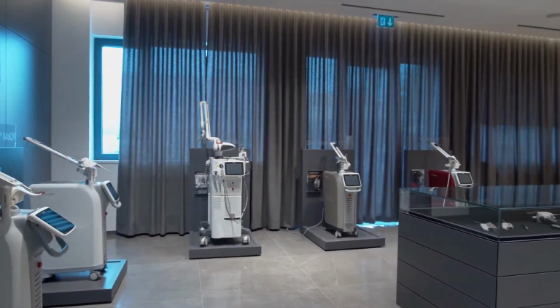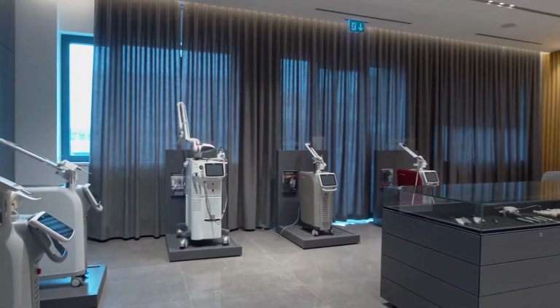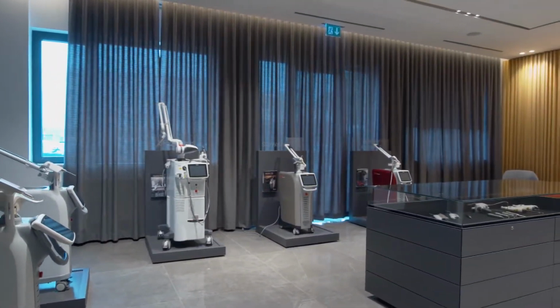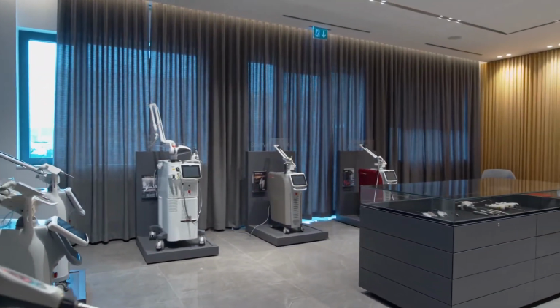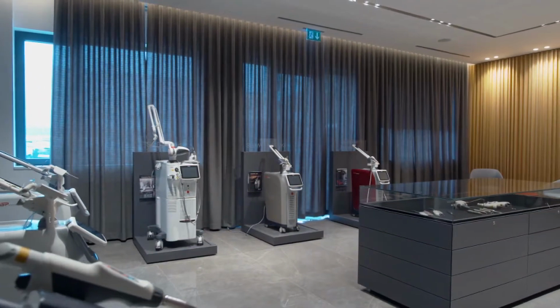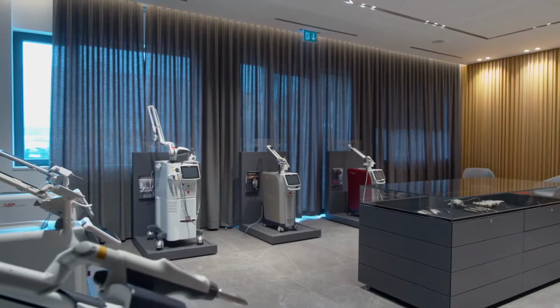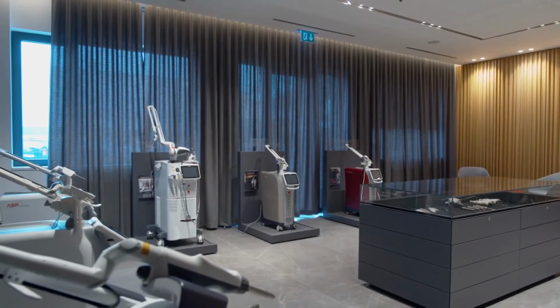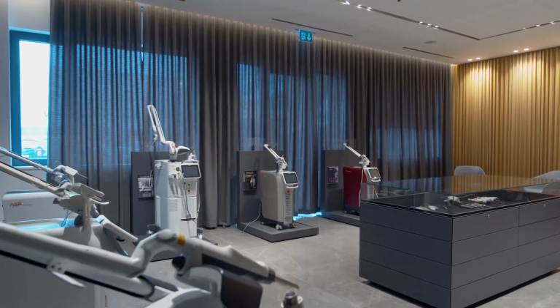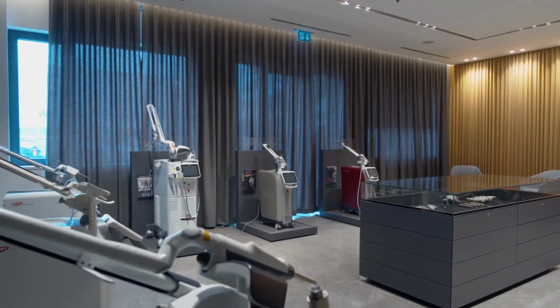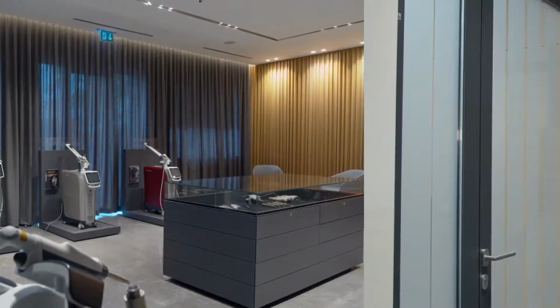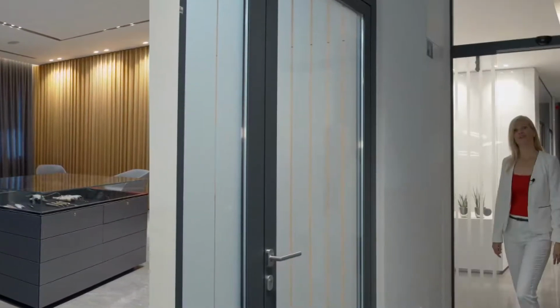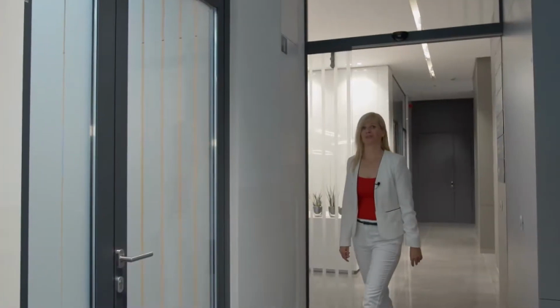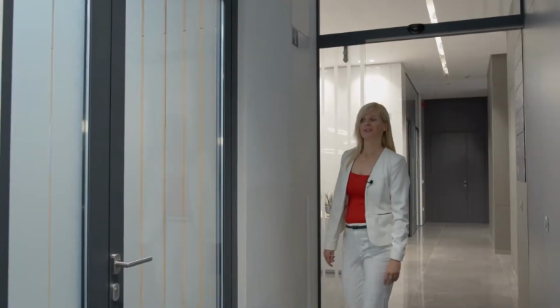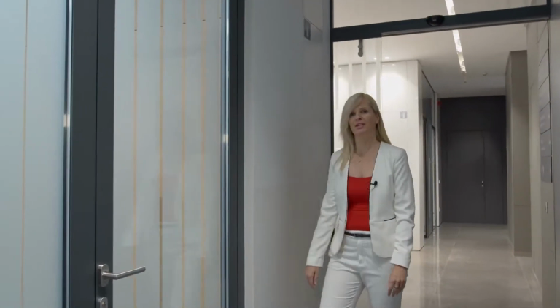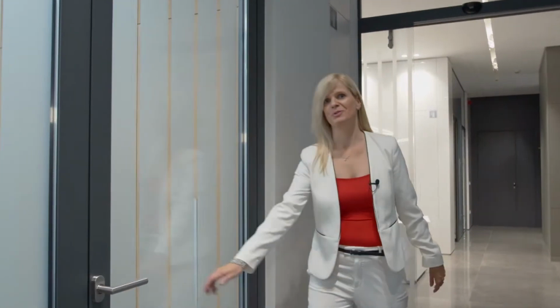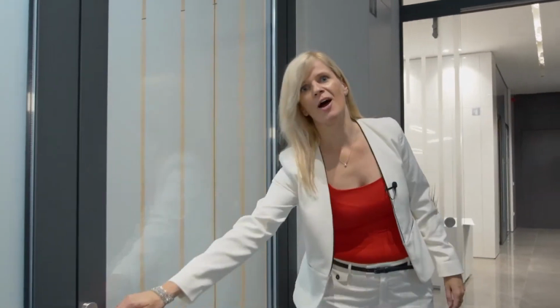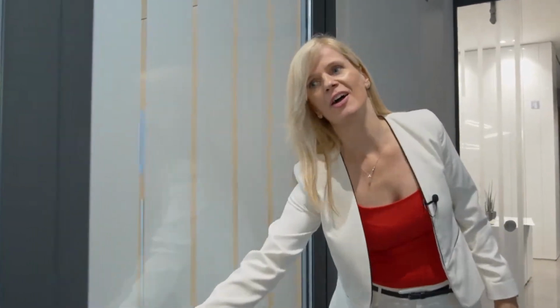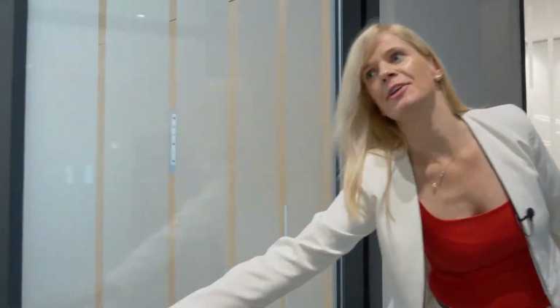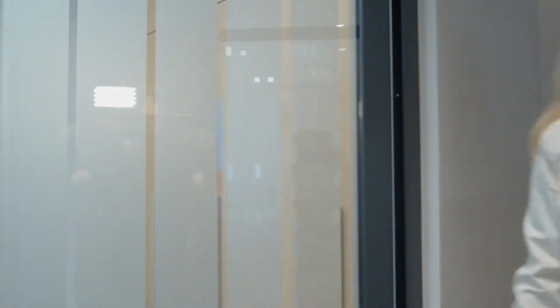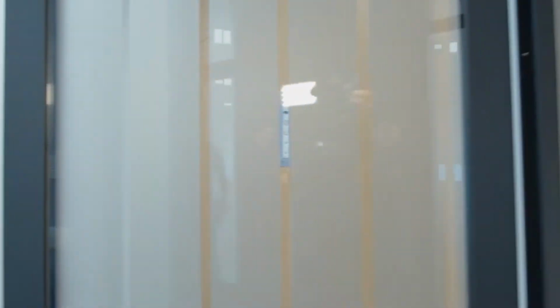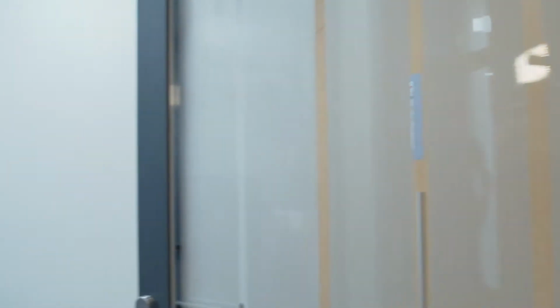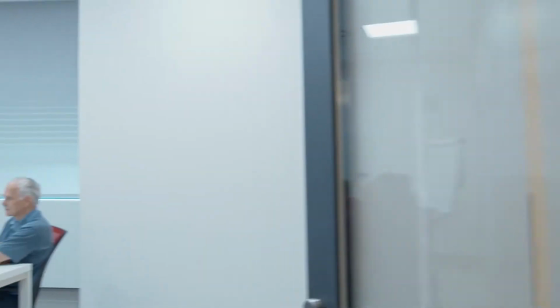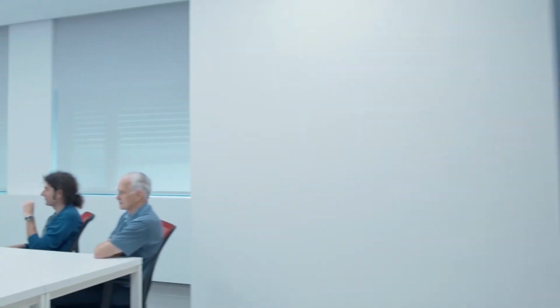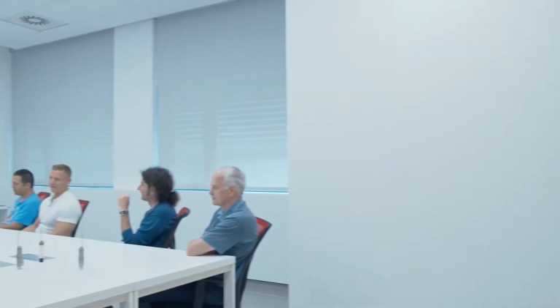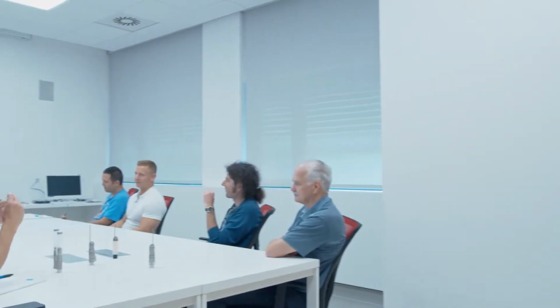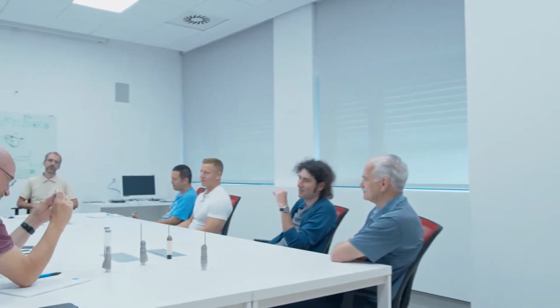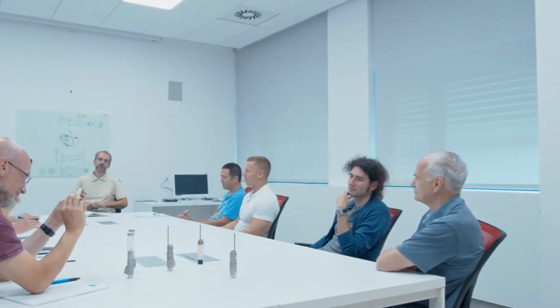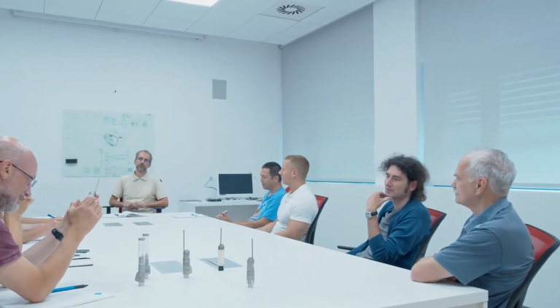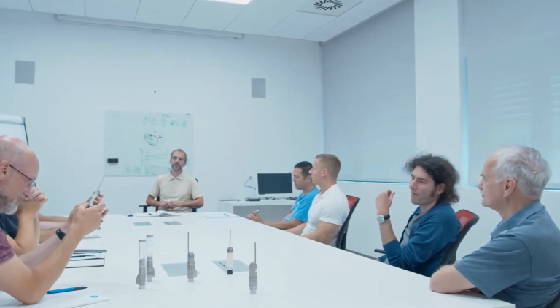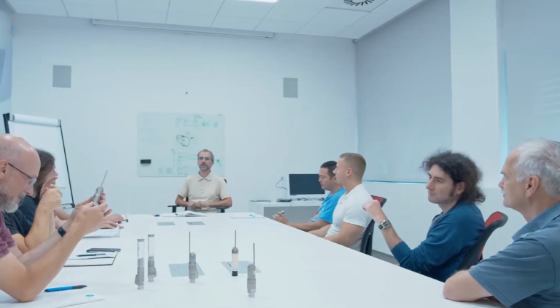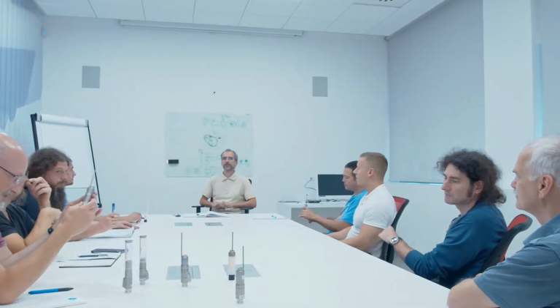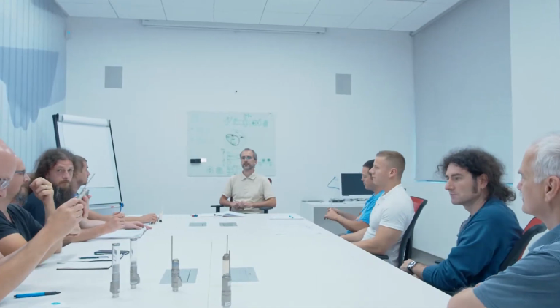Let's continue the tour to our first meeting room. This room is currently being used by our R&D department, but normally we have small groups of practitioners here for theoretical education.